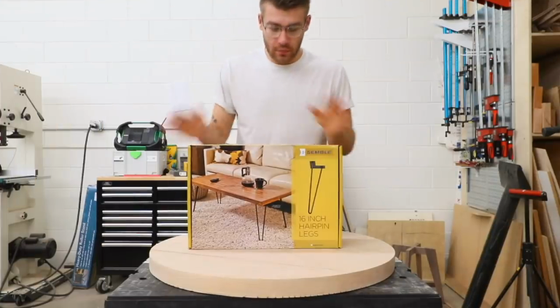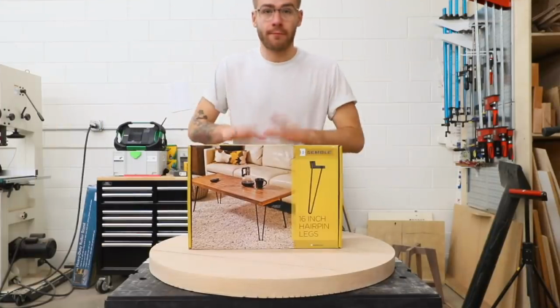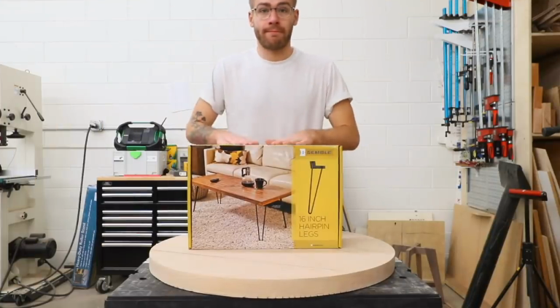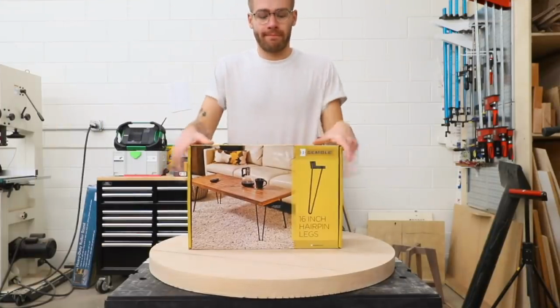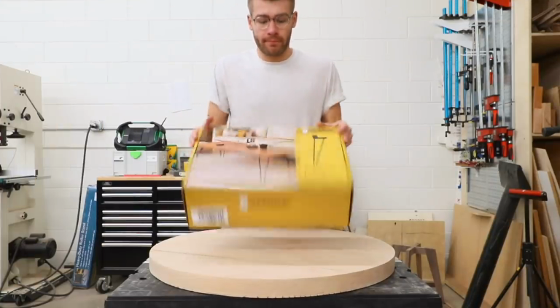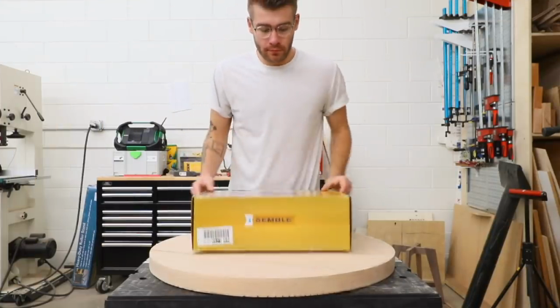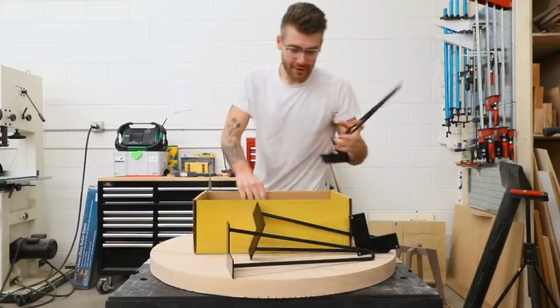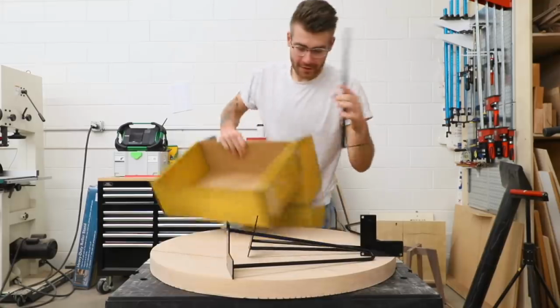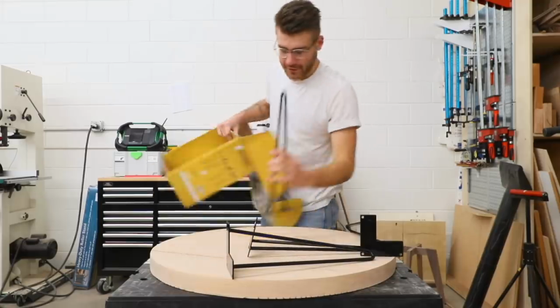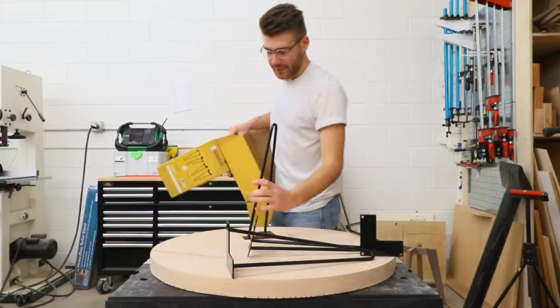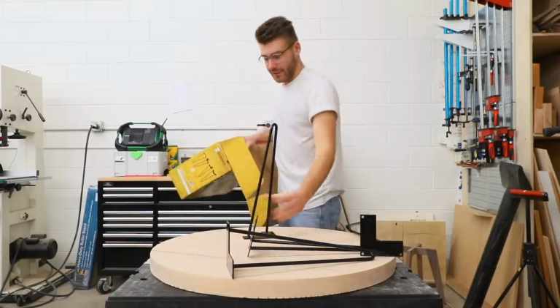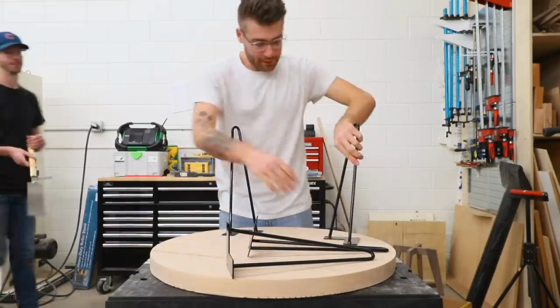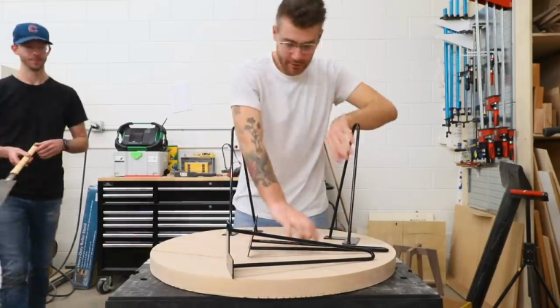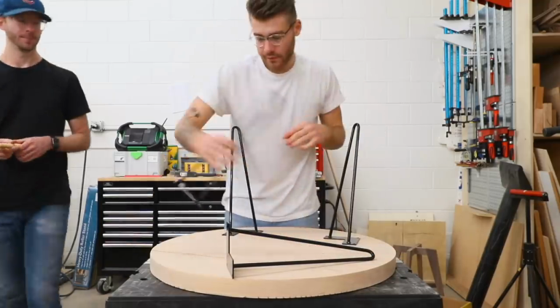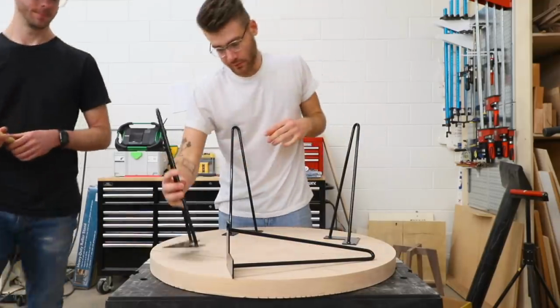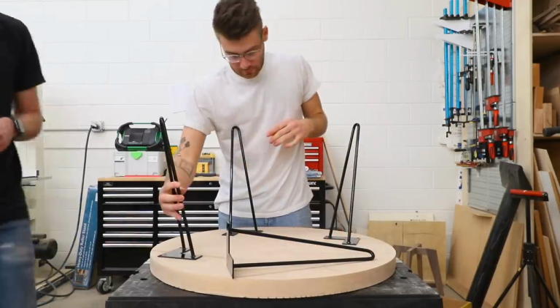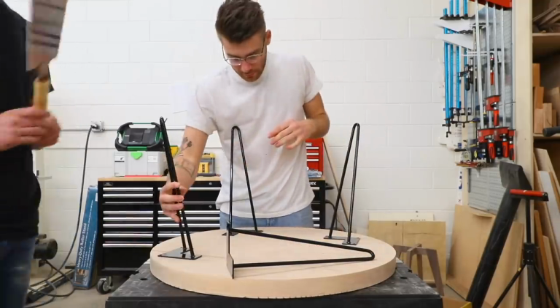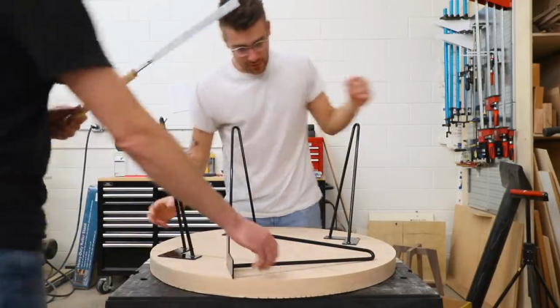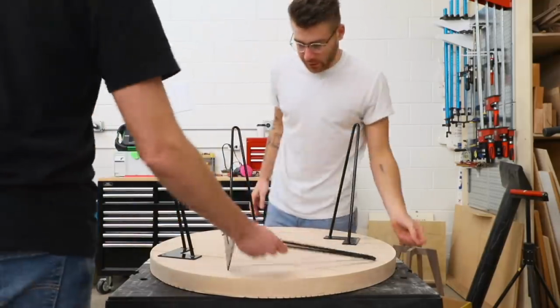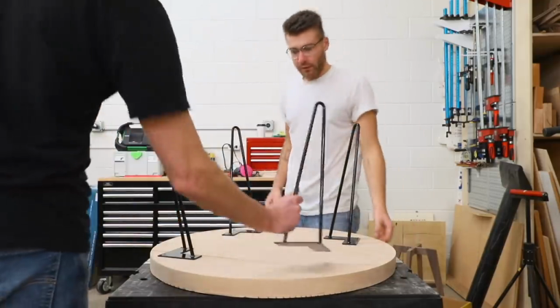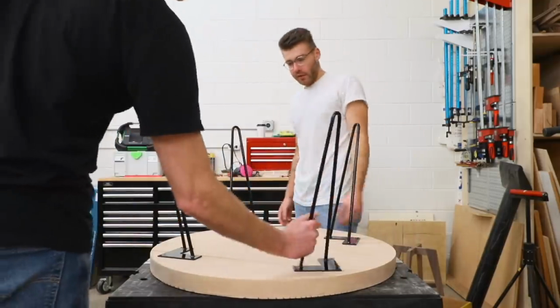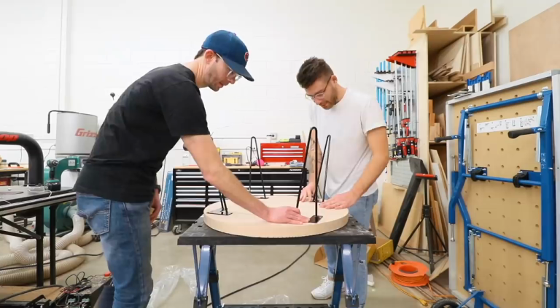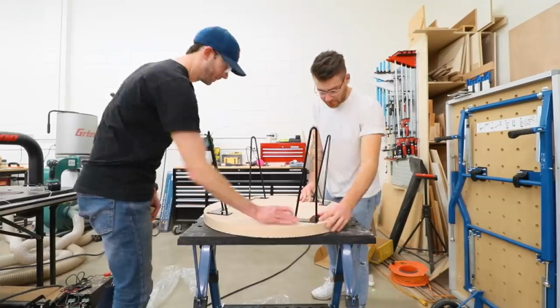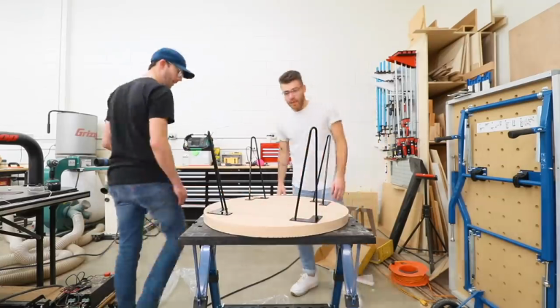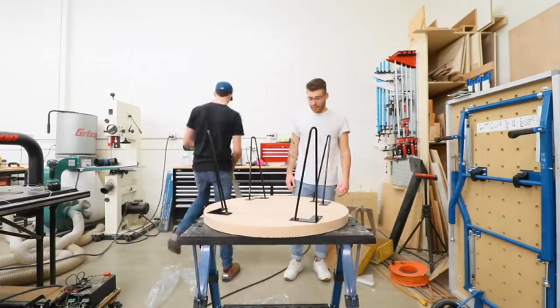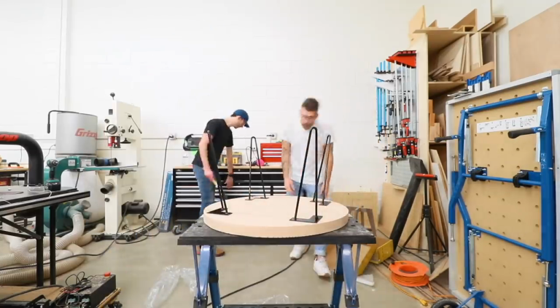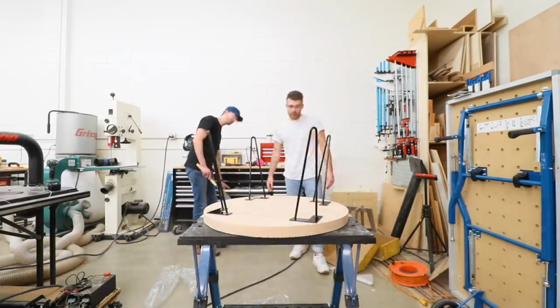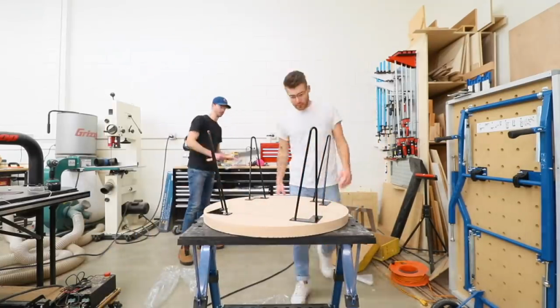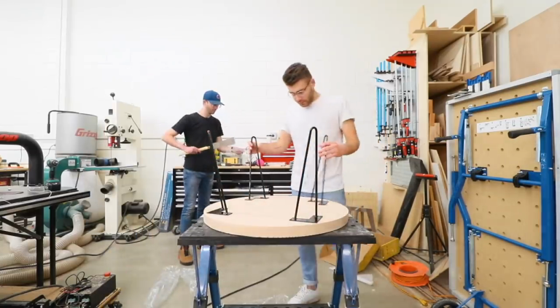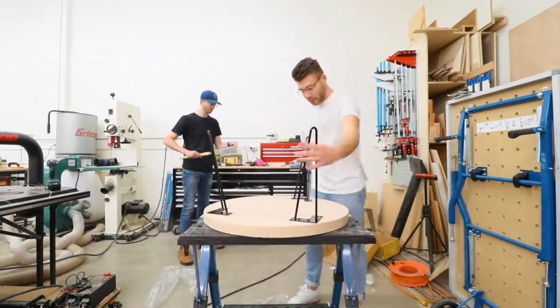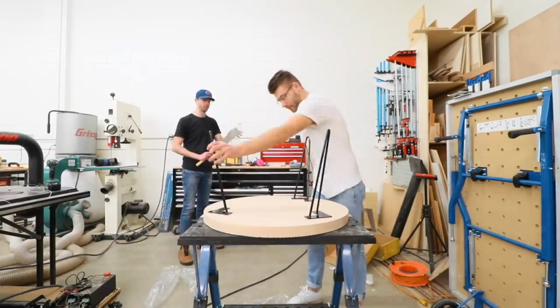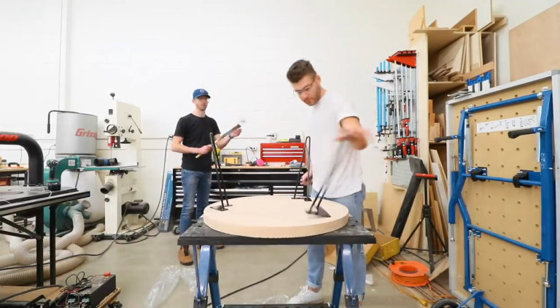You can pick up these 16-inch hairpin legs from Rockler as well. They come in a set of four, but as me and Chris were laying everything out we ended up deciding that three legs looked best.